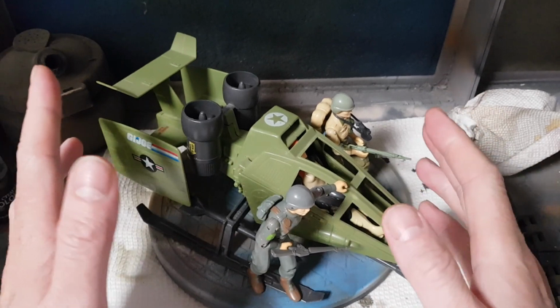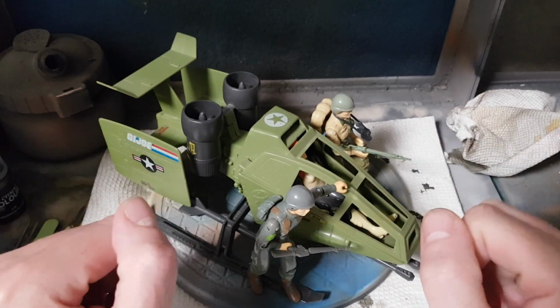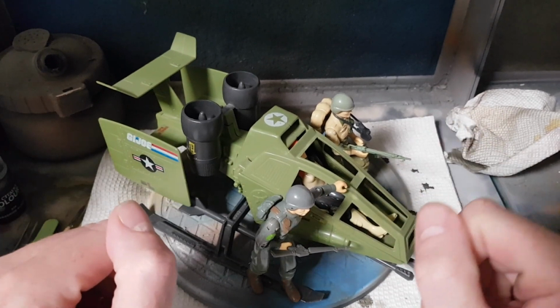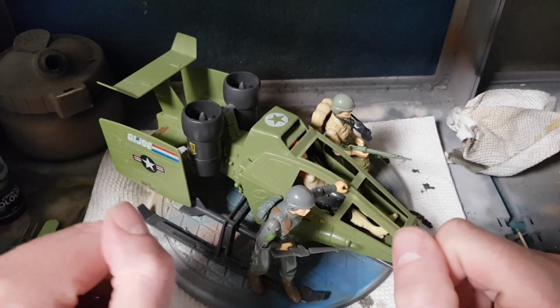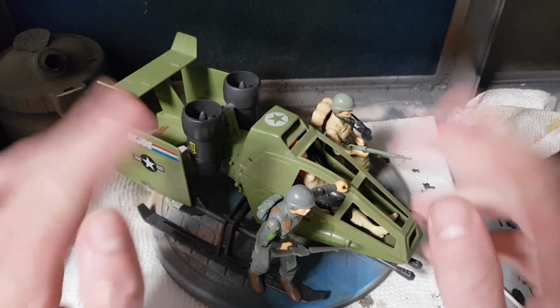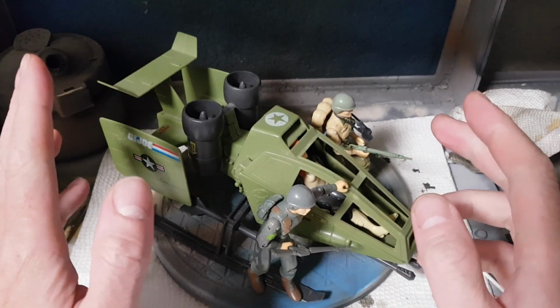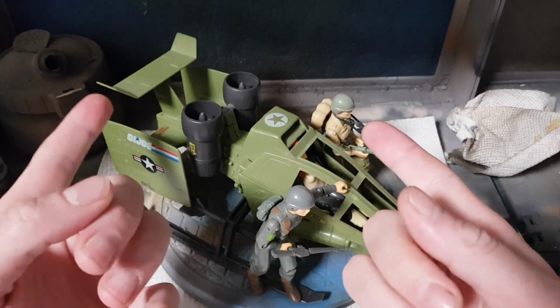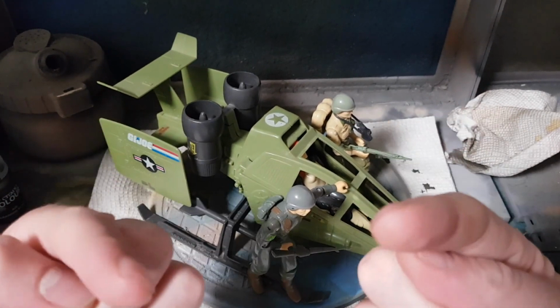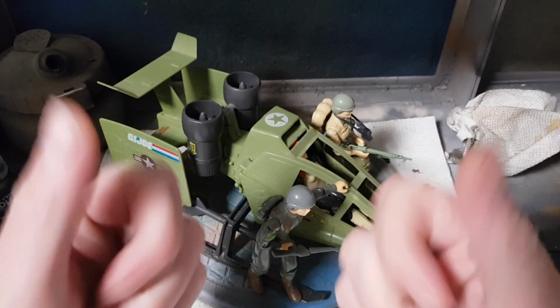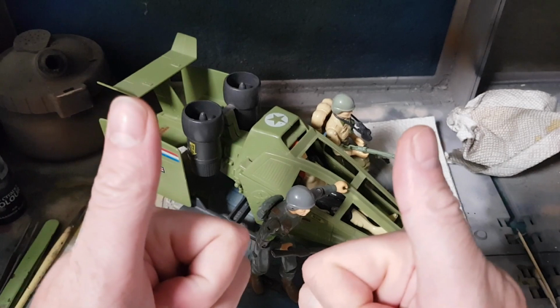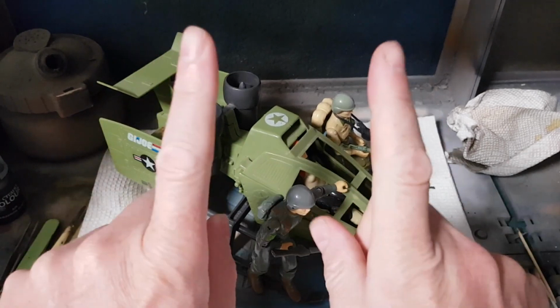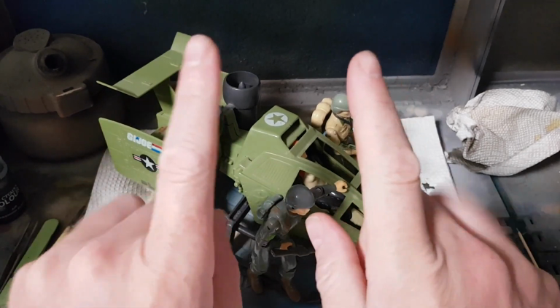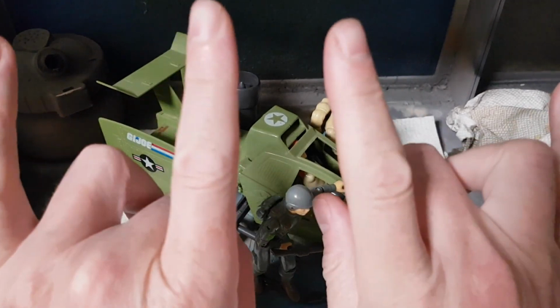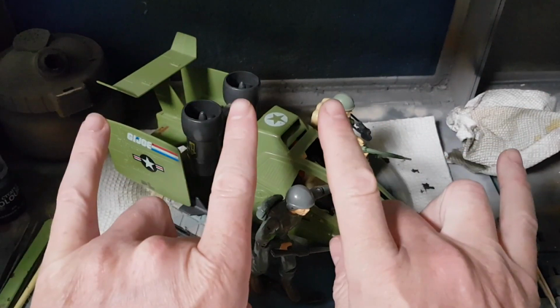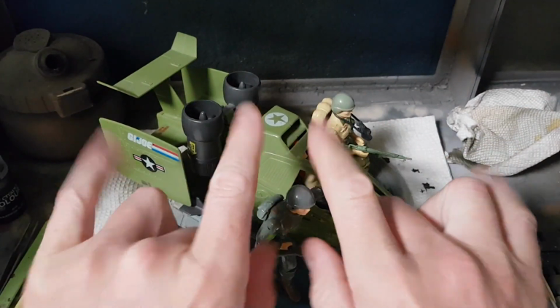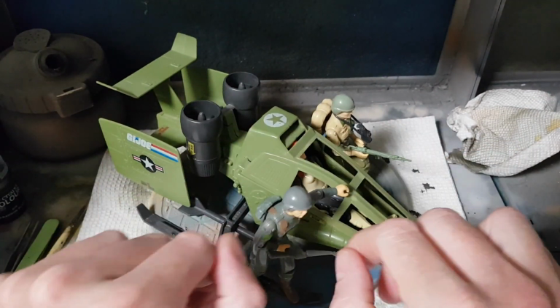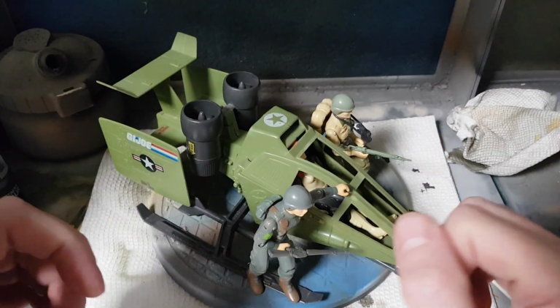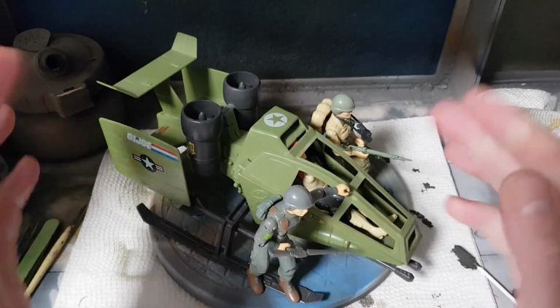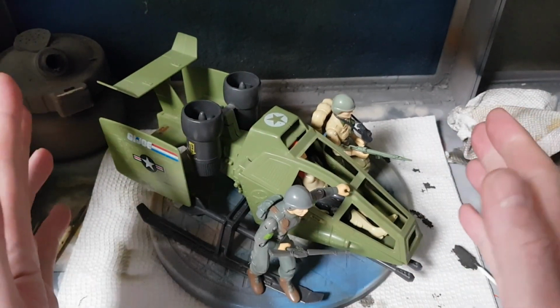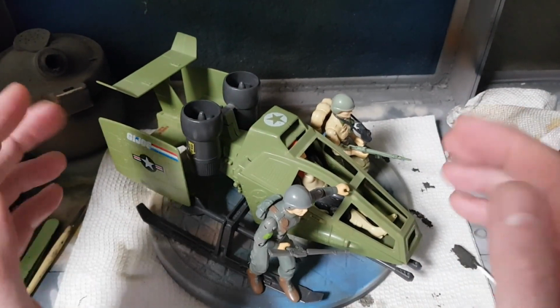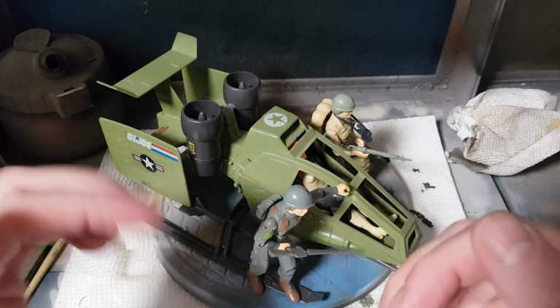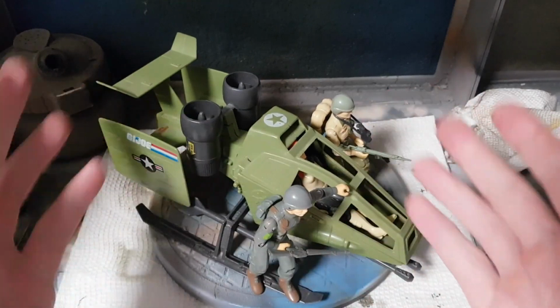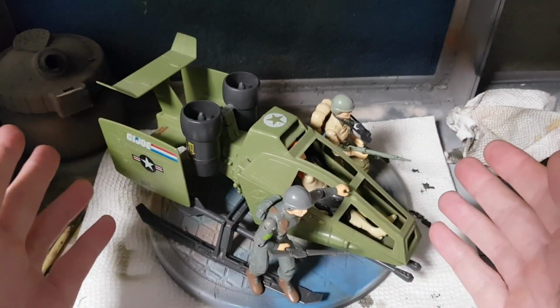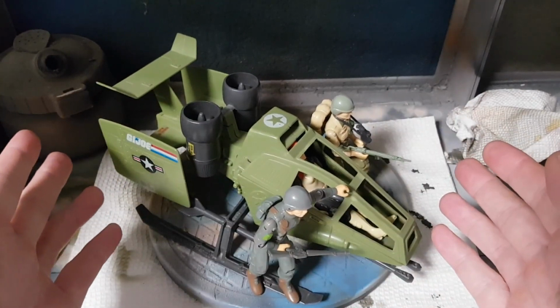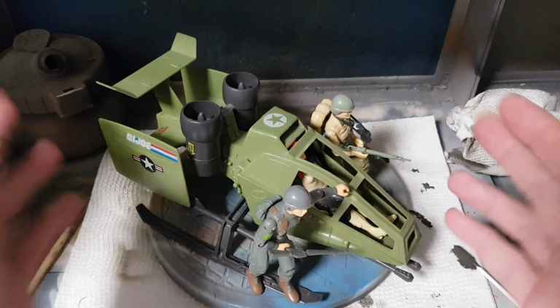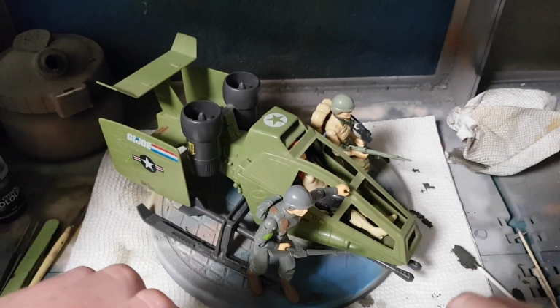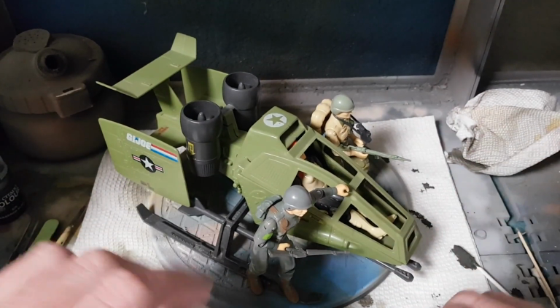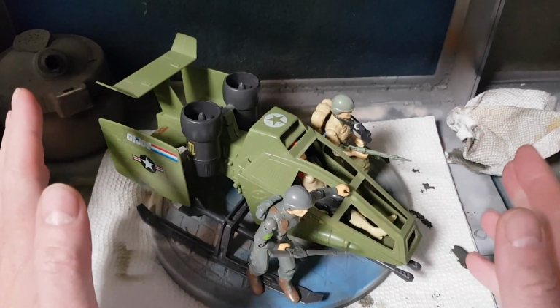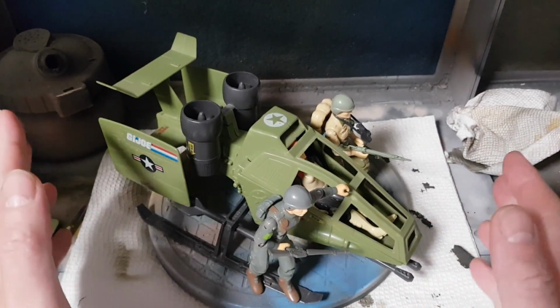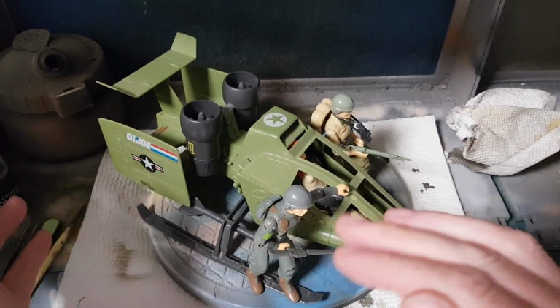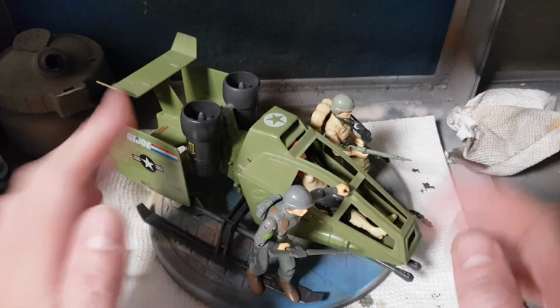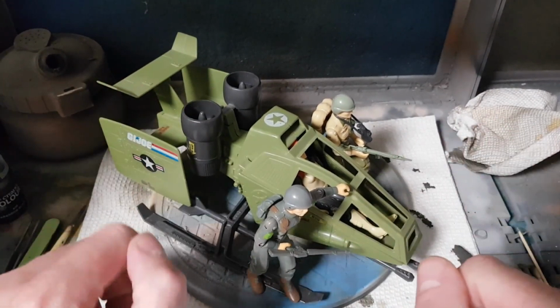Greetings customizers and welcome to the next adventure of Talking Hands Customs. Thank you to all my subscribers, and if you're joining us for the first time, welcome to the channel. We have another vehicle spotlight. This time we're going to be talking about the GI Joe Skyhawk, otherwise known as the VTOL or Vertical Takeoff and Landing.